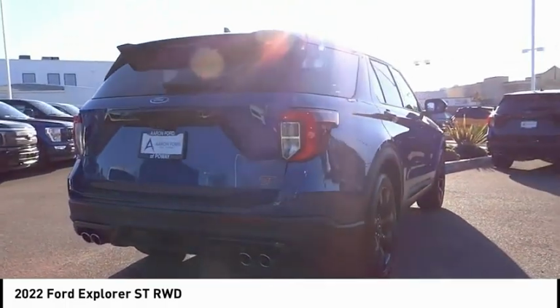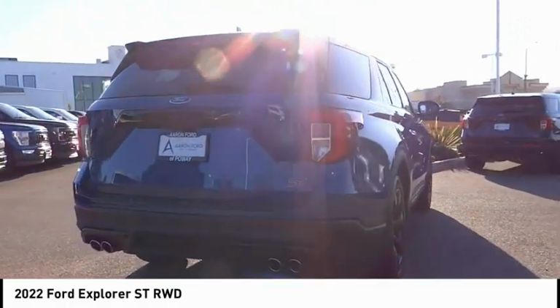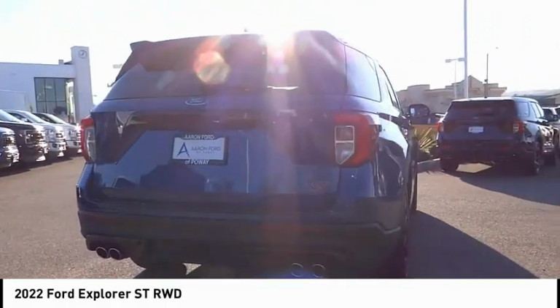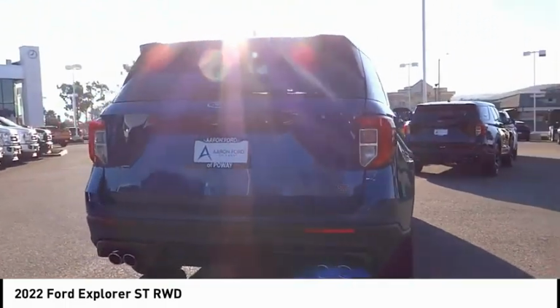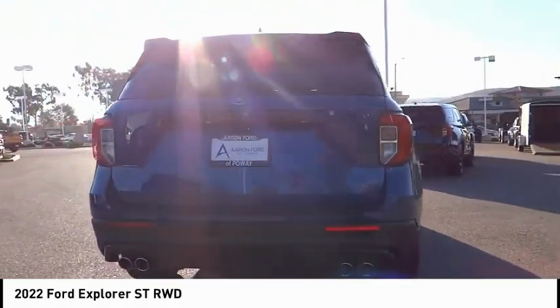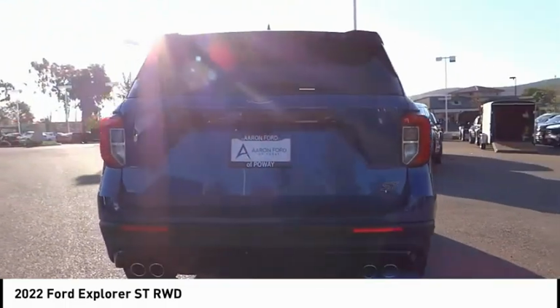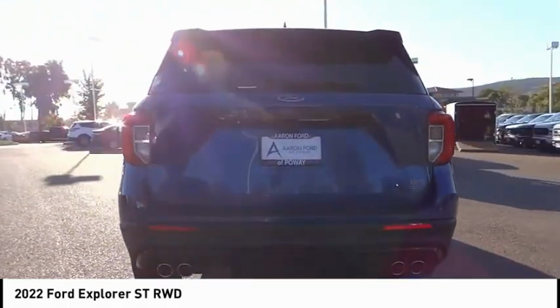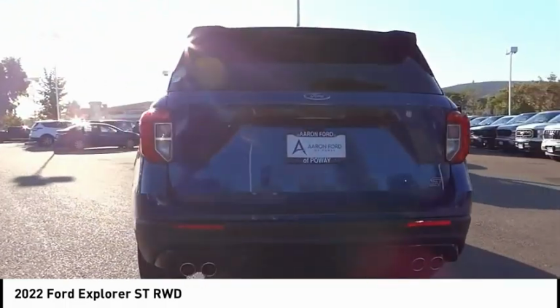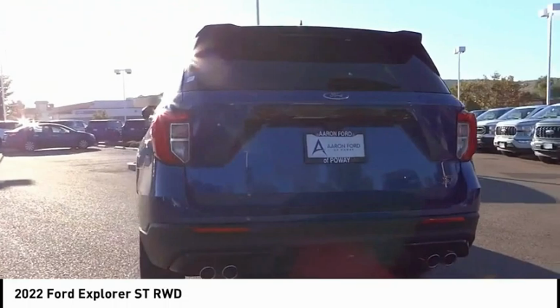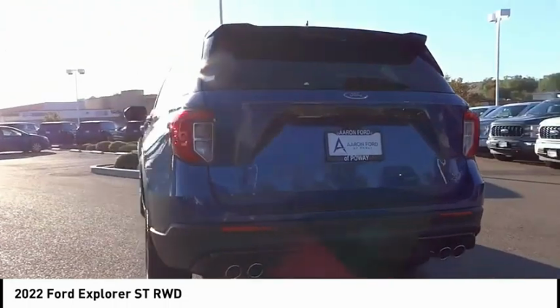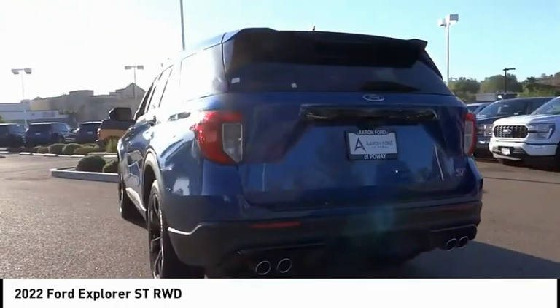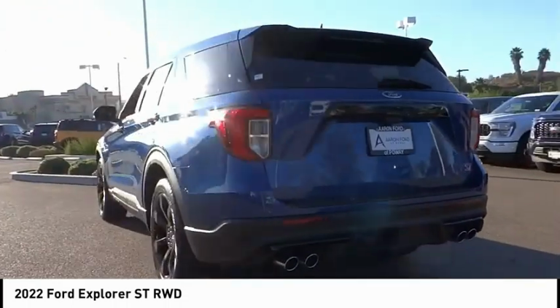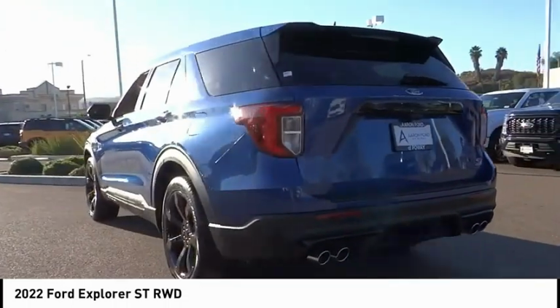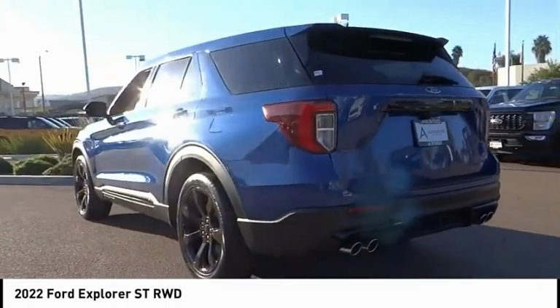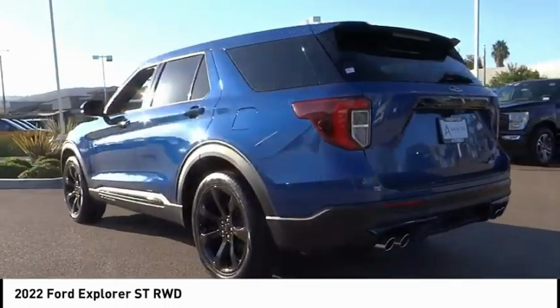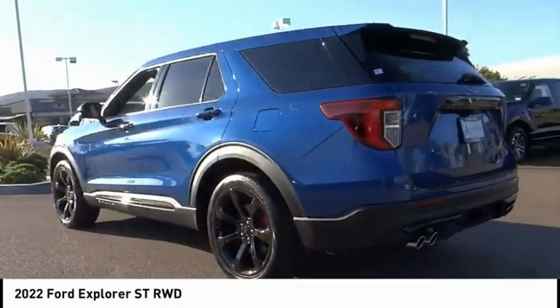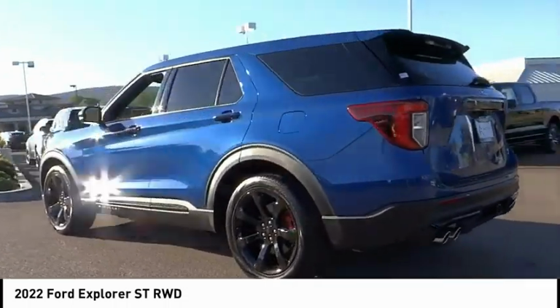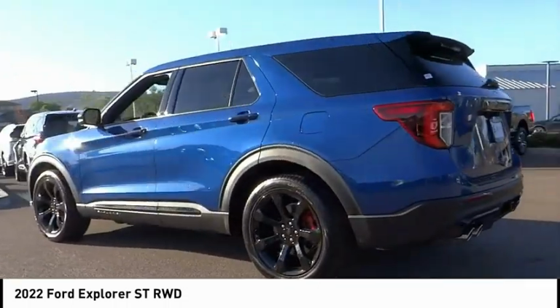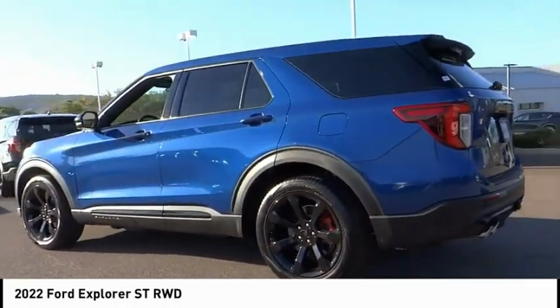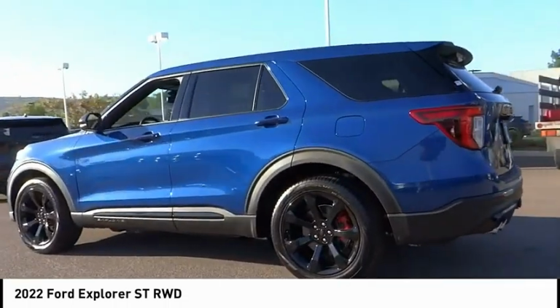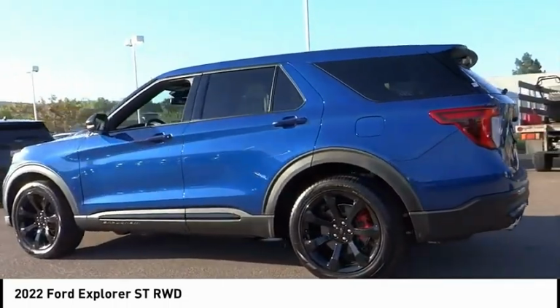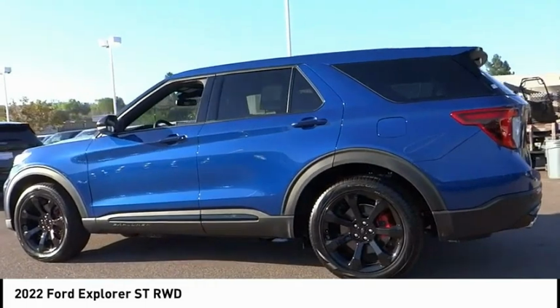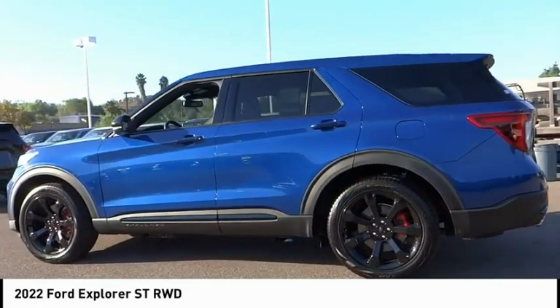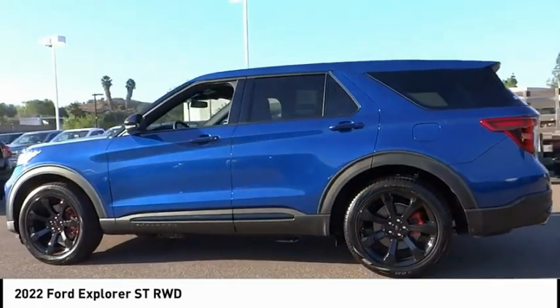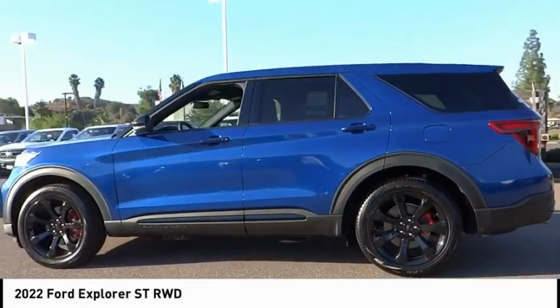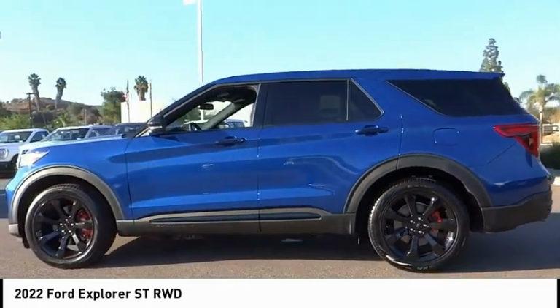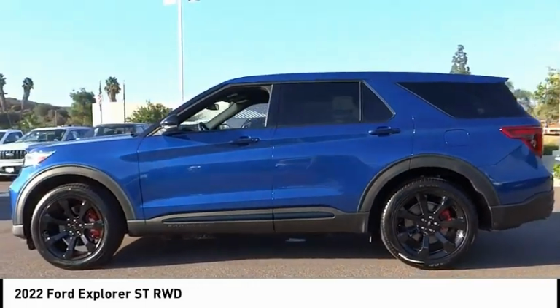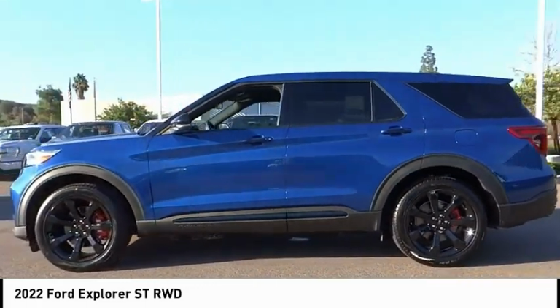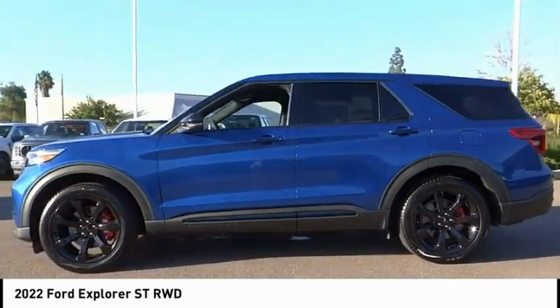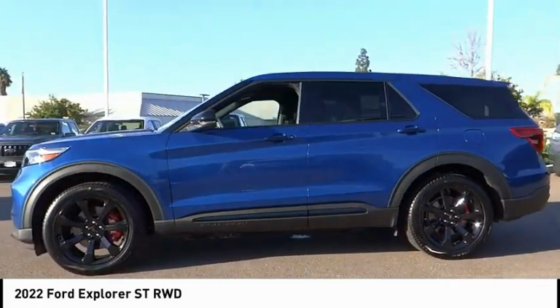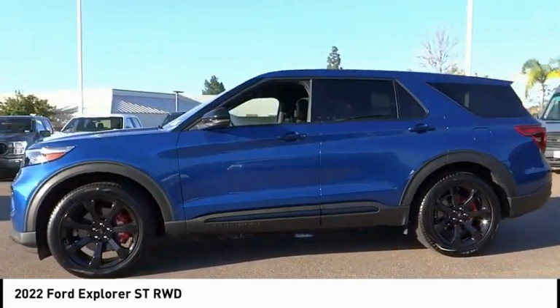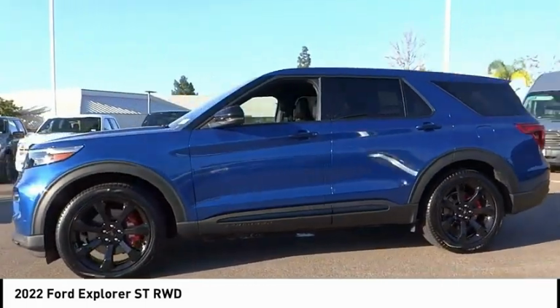Here are some of this vehicle's great options: electronic stability control, alloy wheels, power lift gate, brake assist, traction control, remote keyless entry, fog lights, four-wheel disc brakes, speed control.